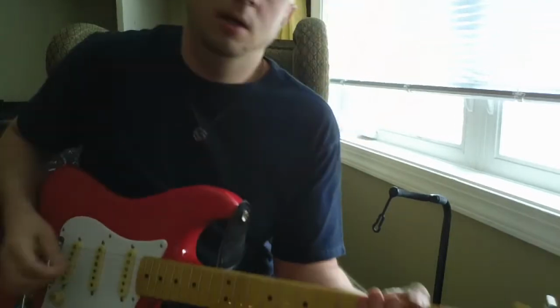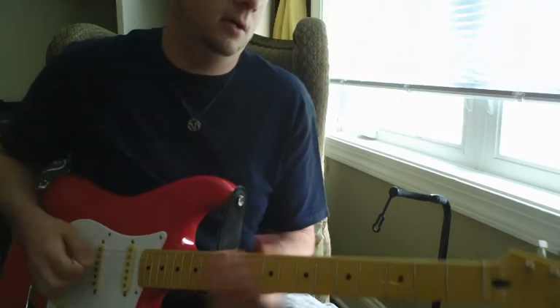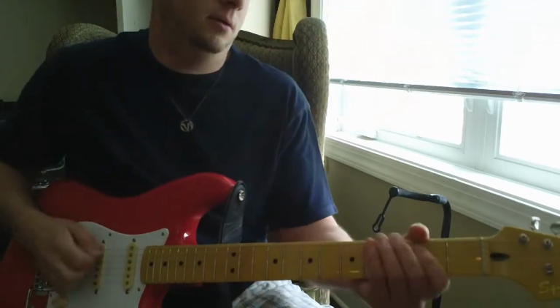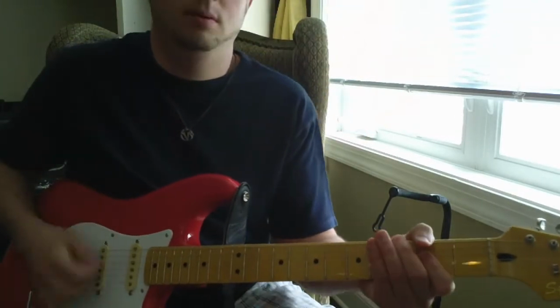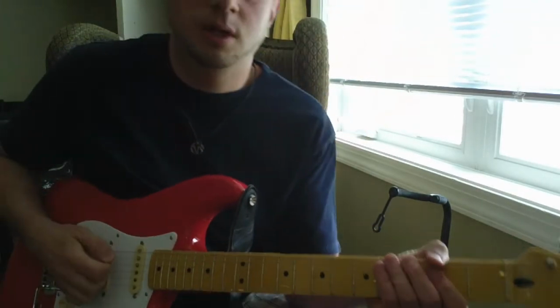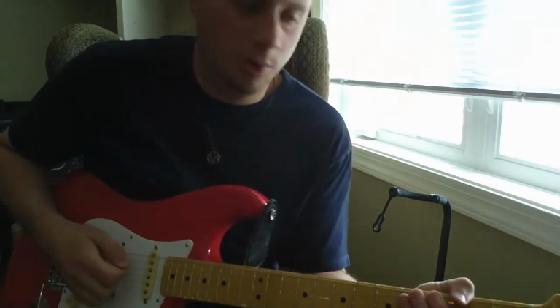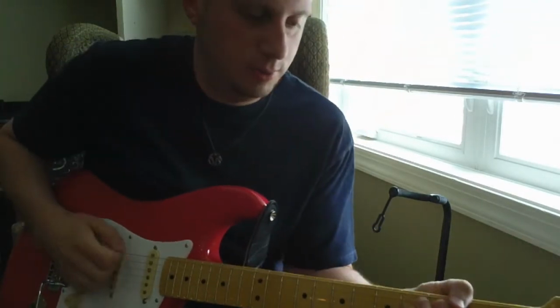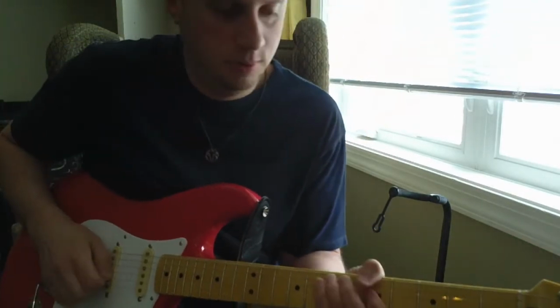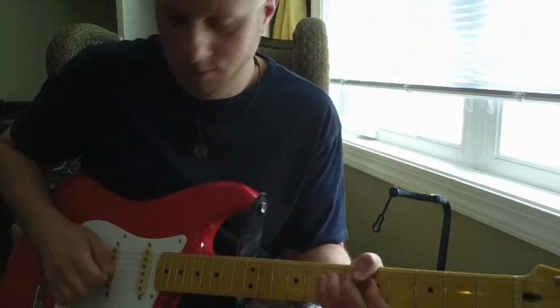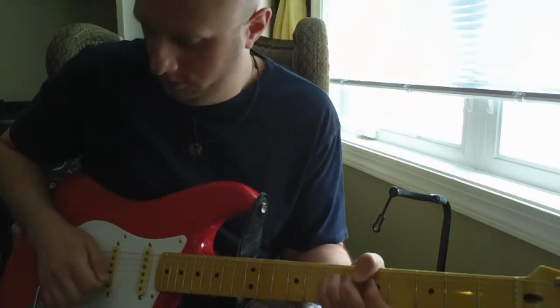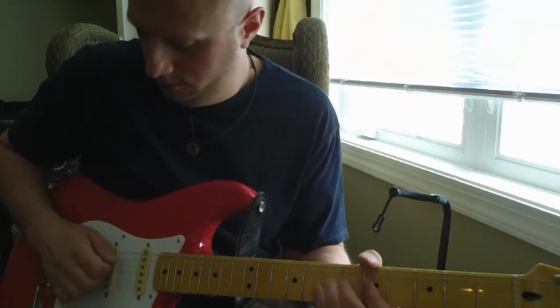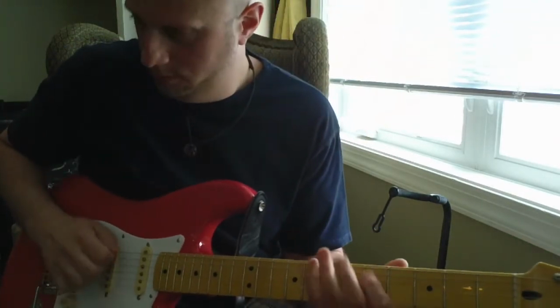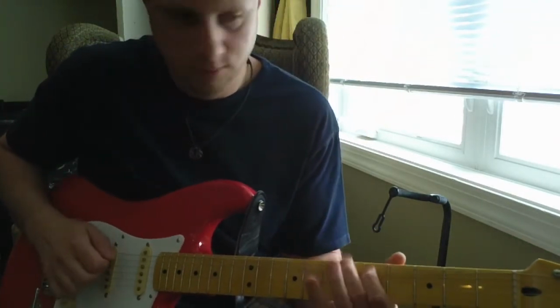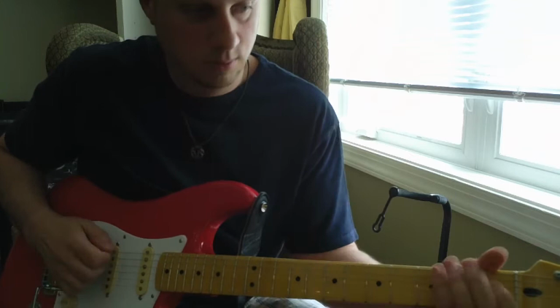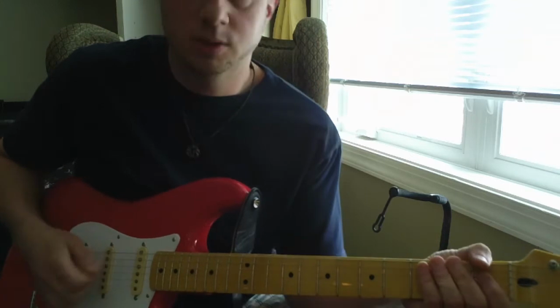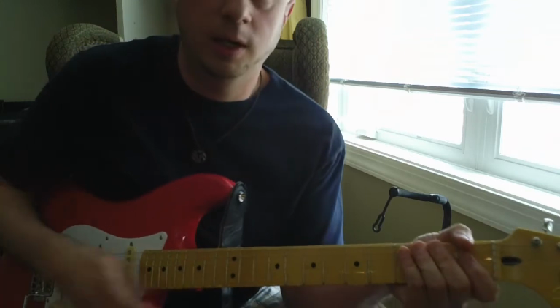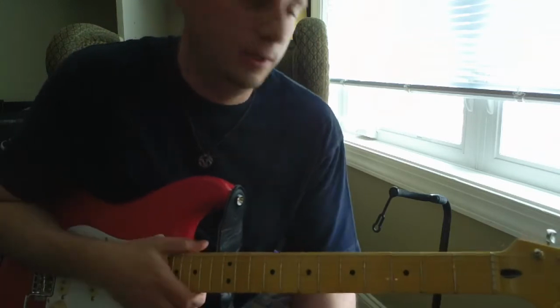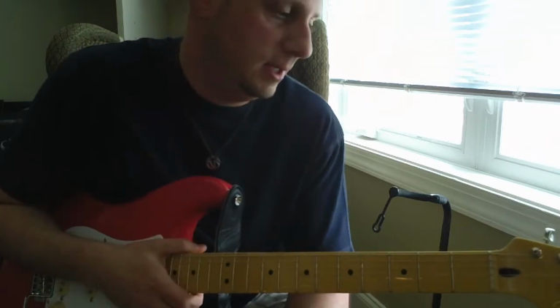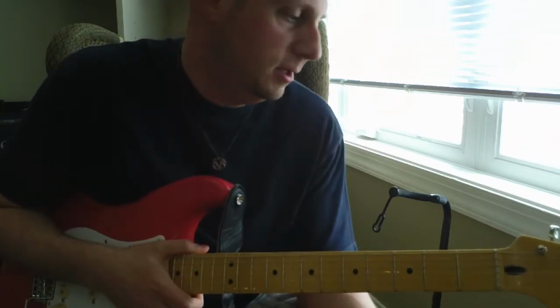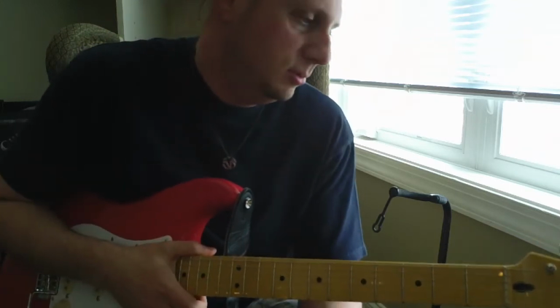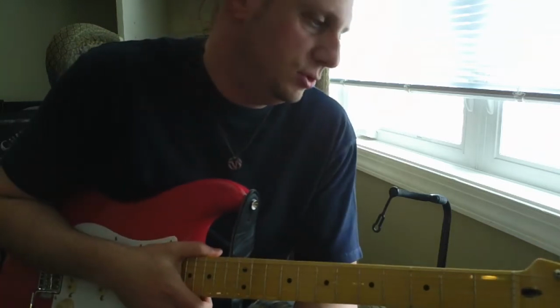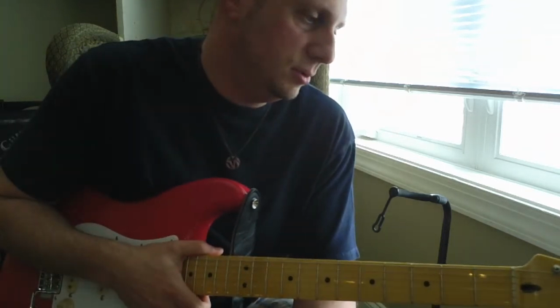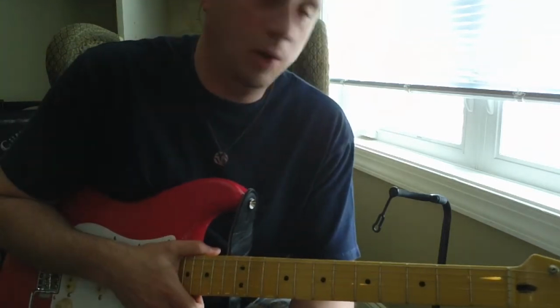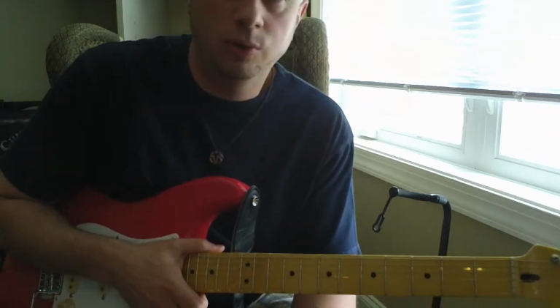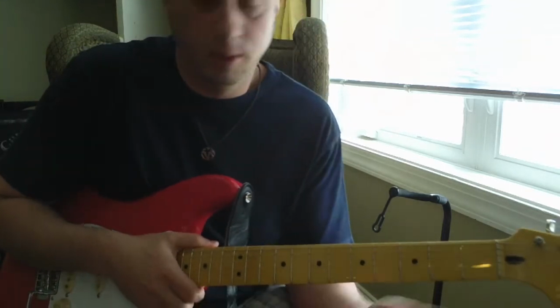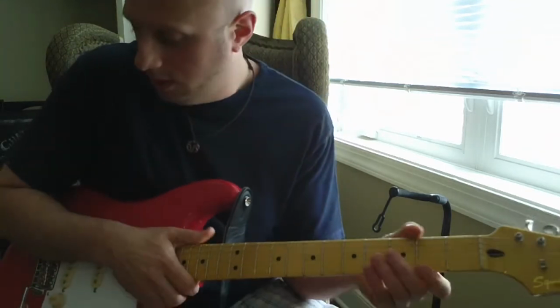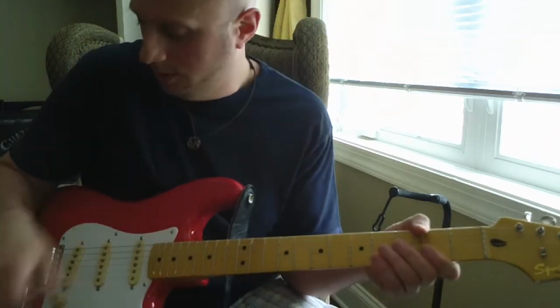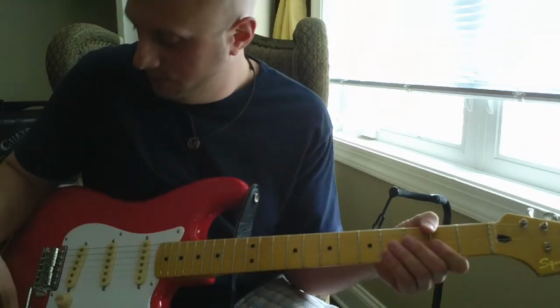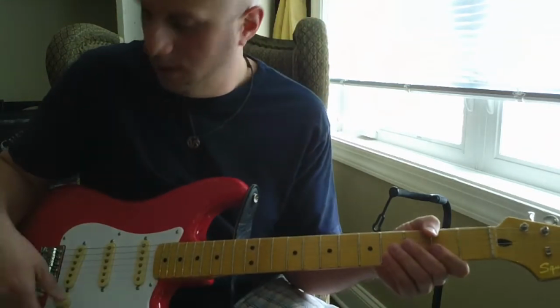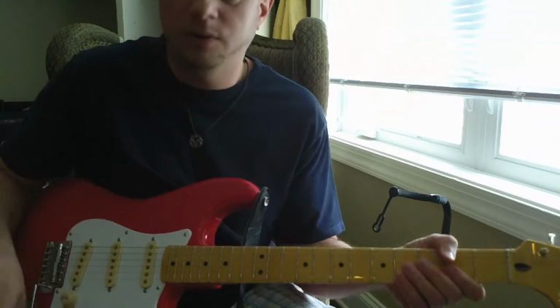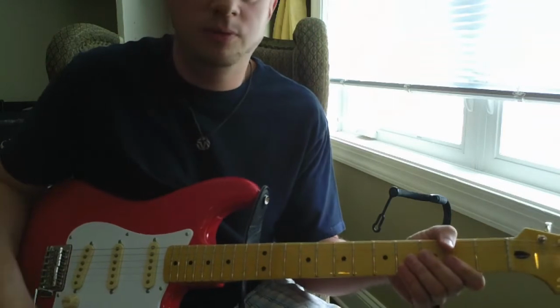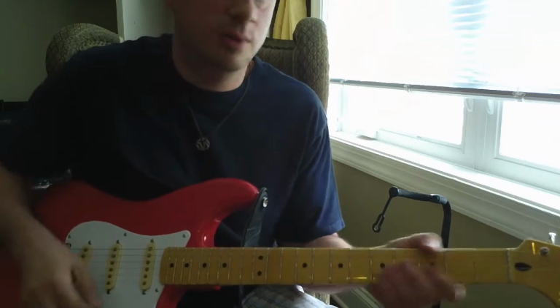Hey, this is Dave from Metal Pedals. Just kind of hanging out here today. I've got my Blues Junior, my Hardcore, my stock Classic Vibe Fiesta Red.